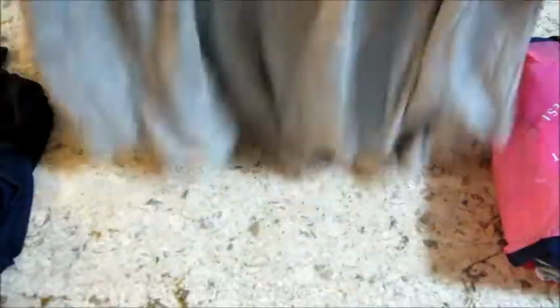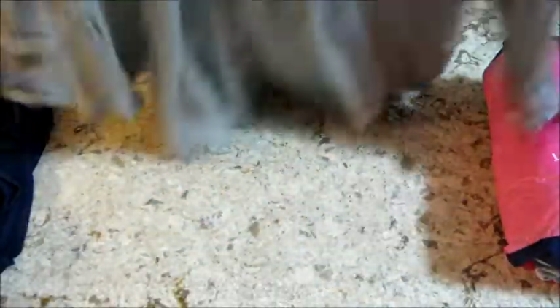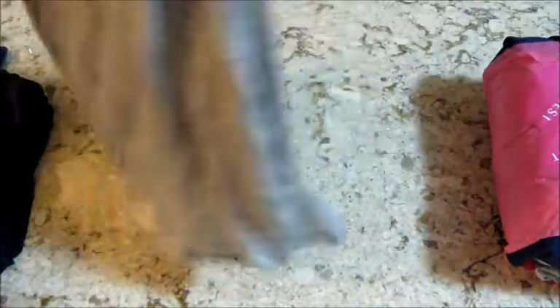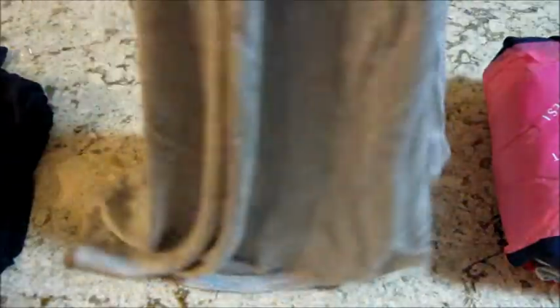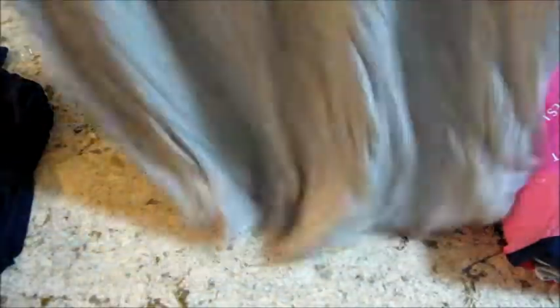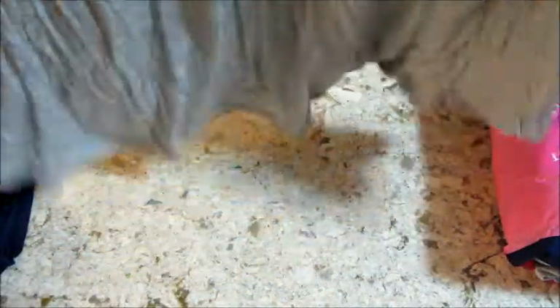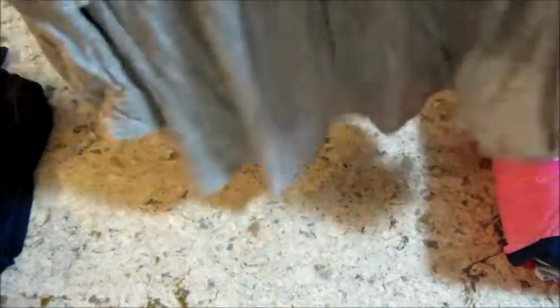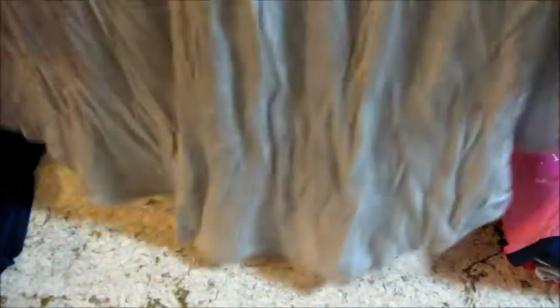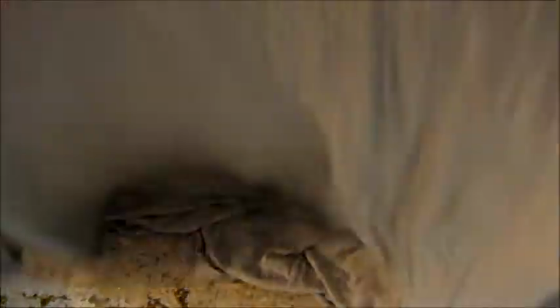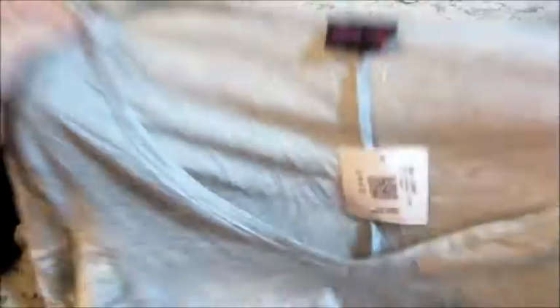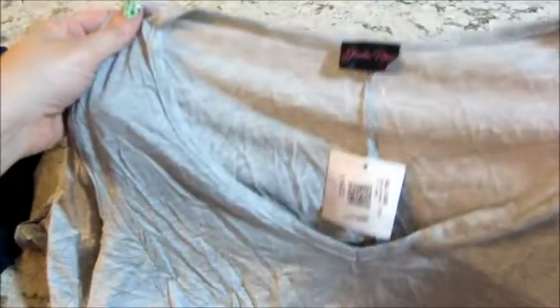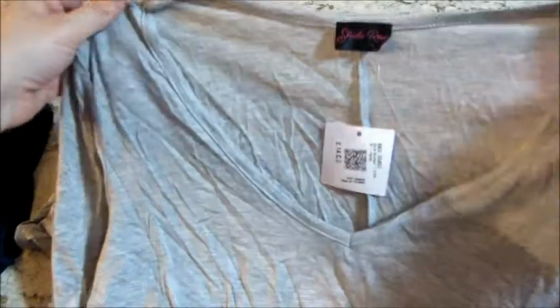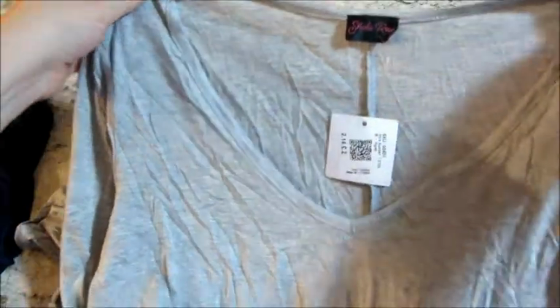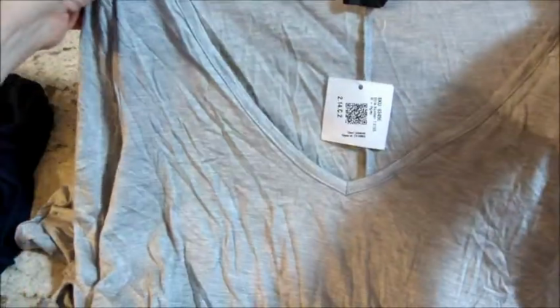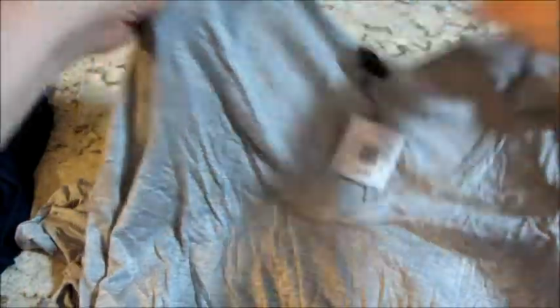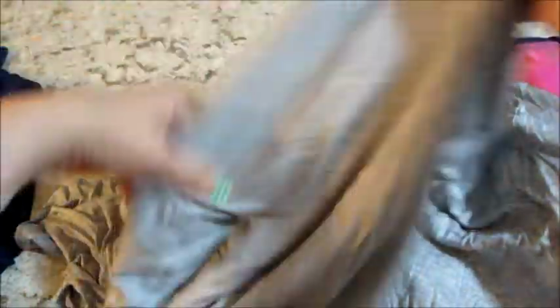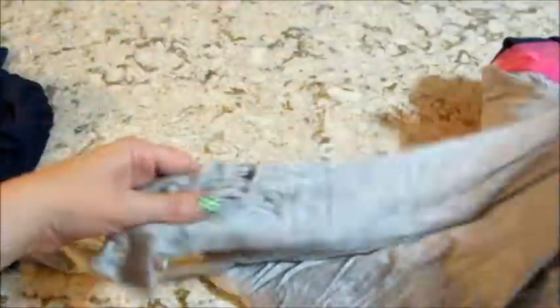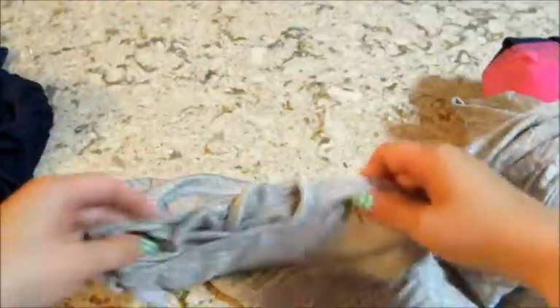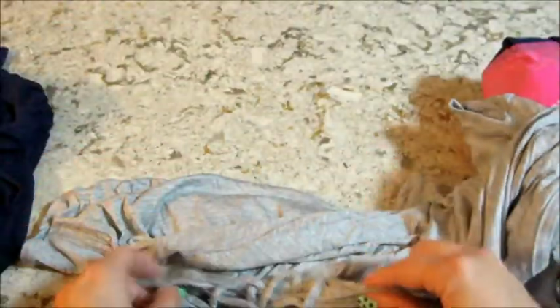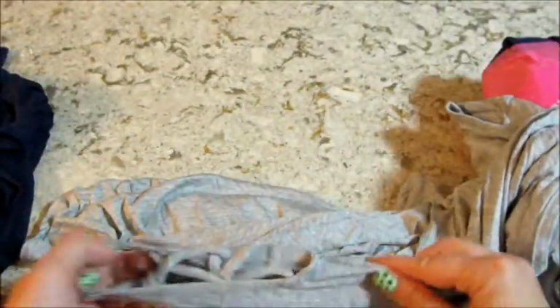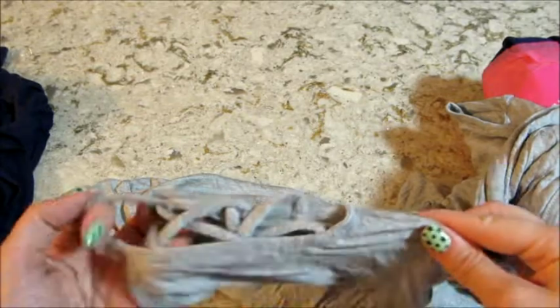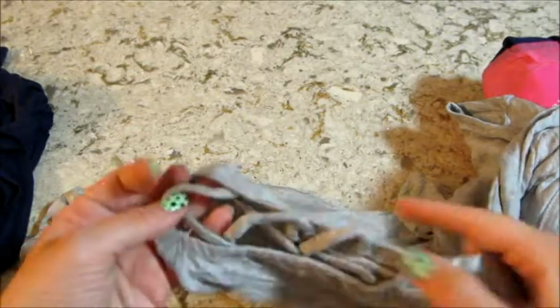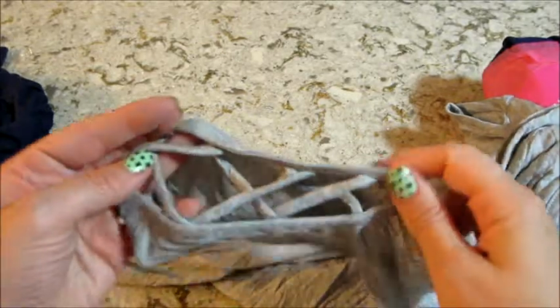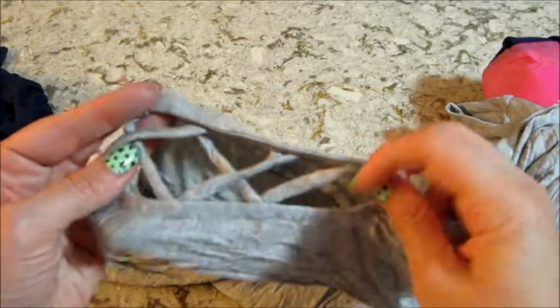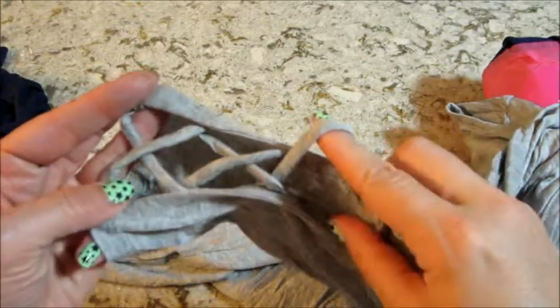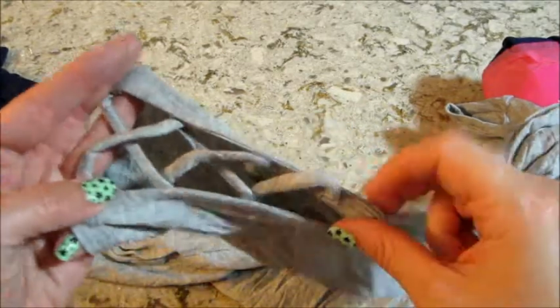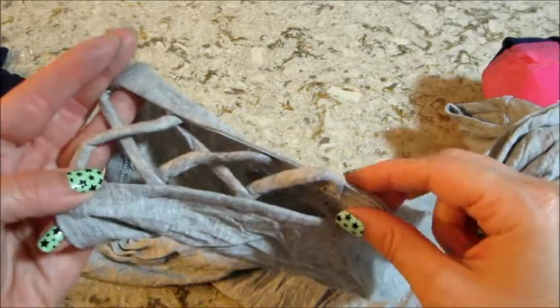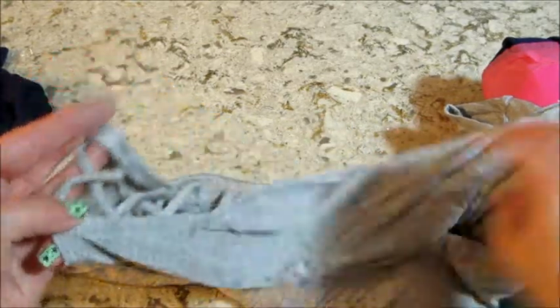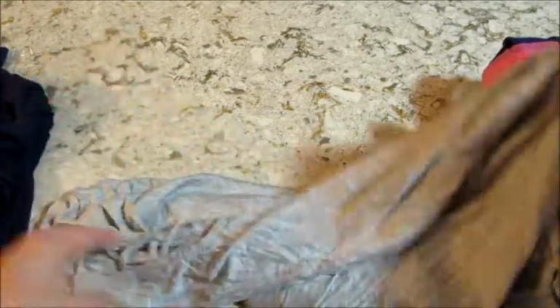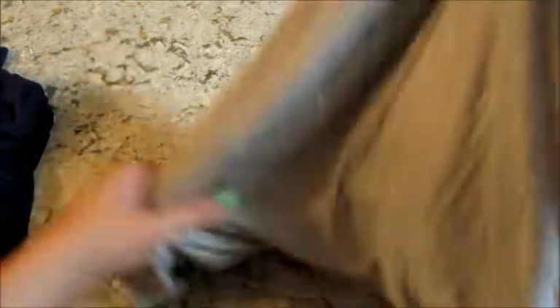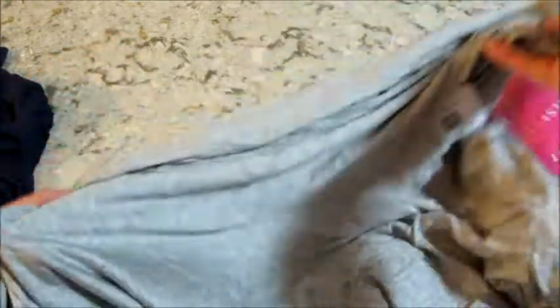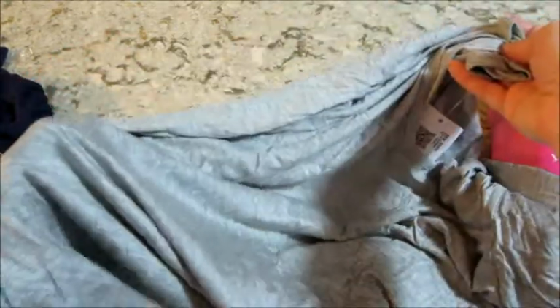Then I have the last top — very cute V-neck, a little bit longer sleeves but they are cut out as well. That's a really nice neutral color, I like that.